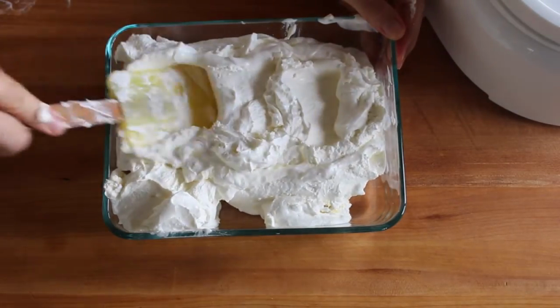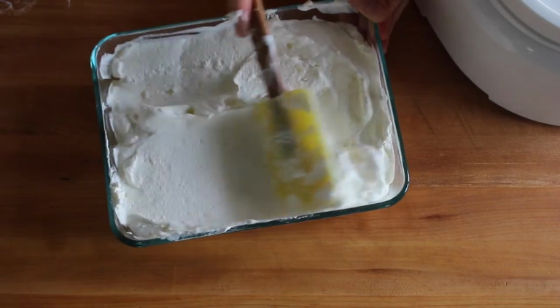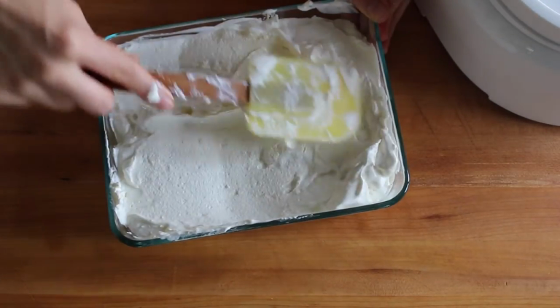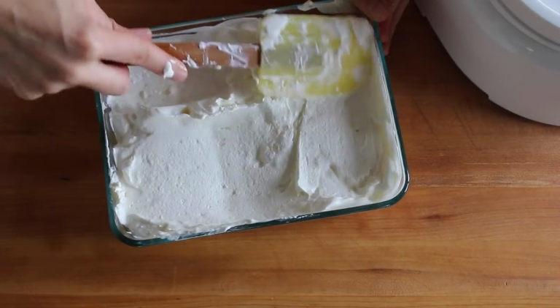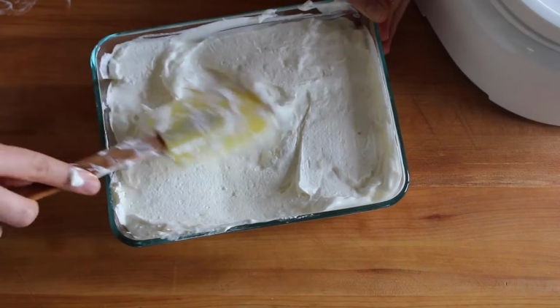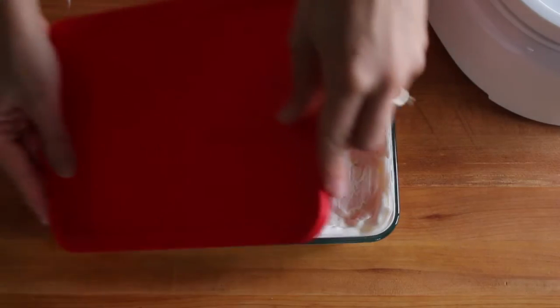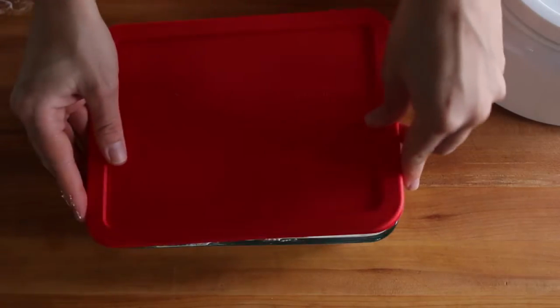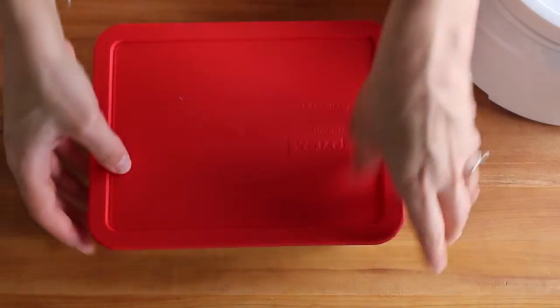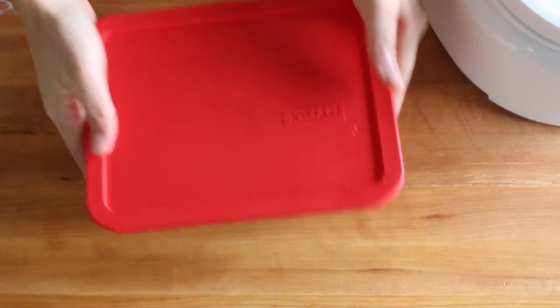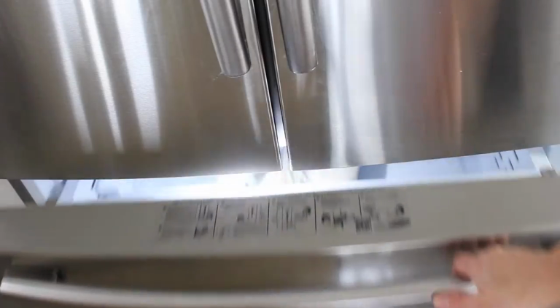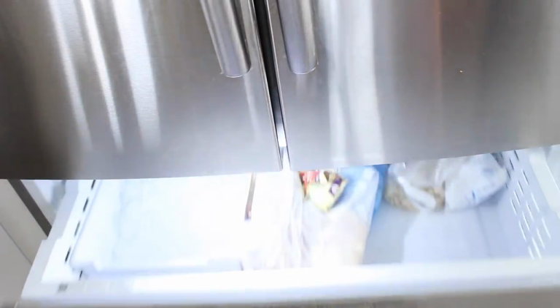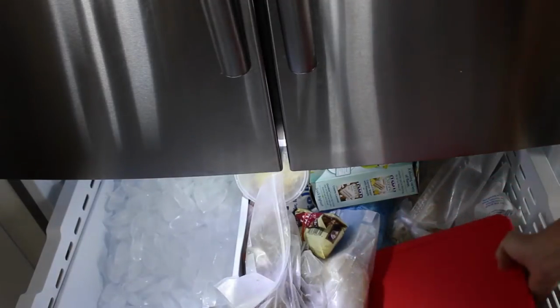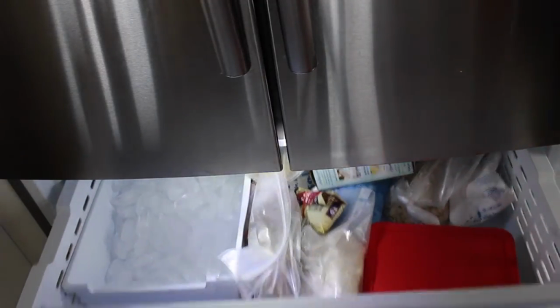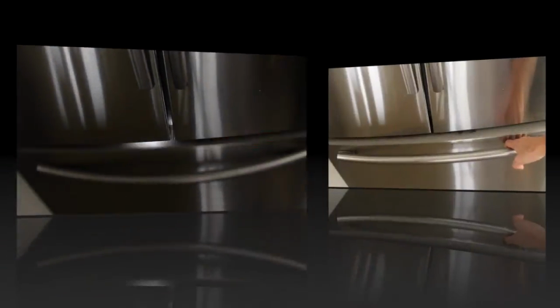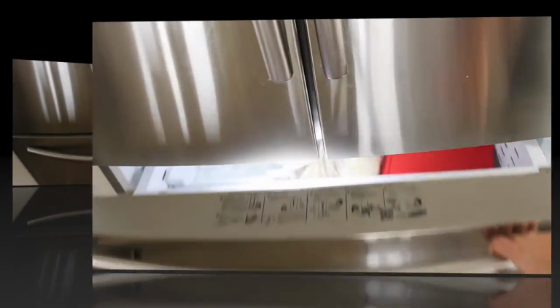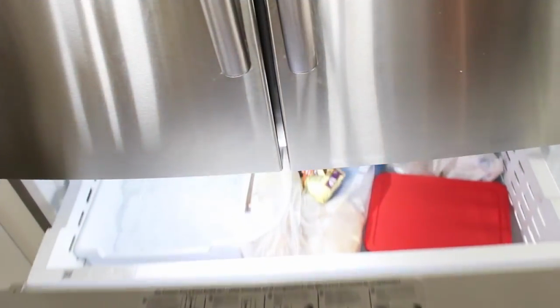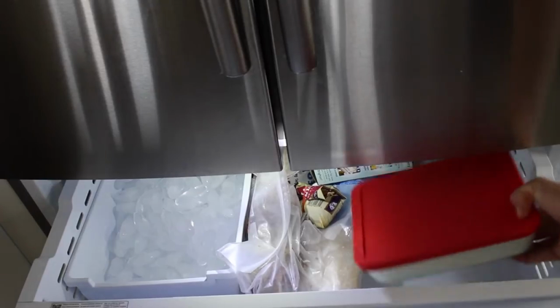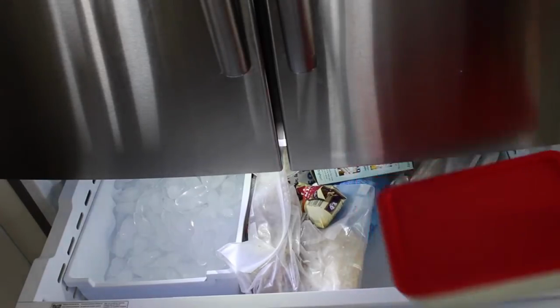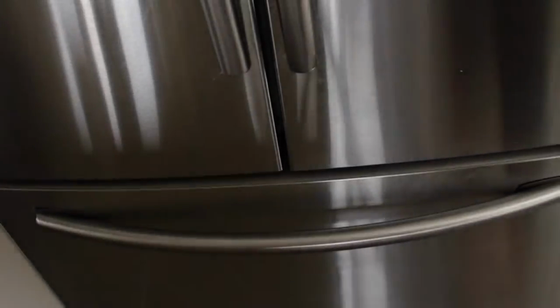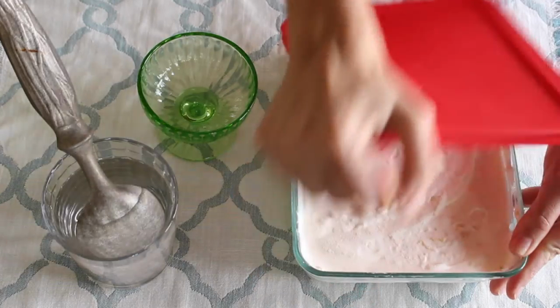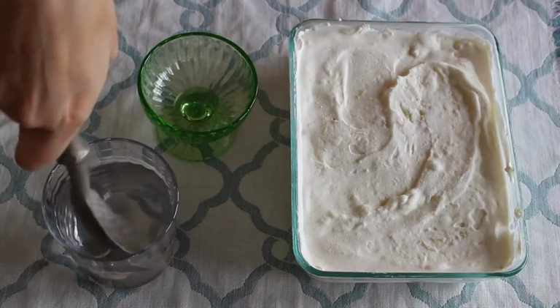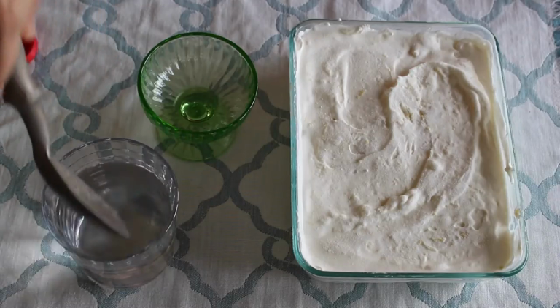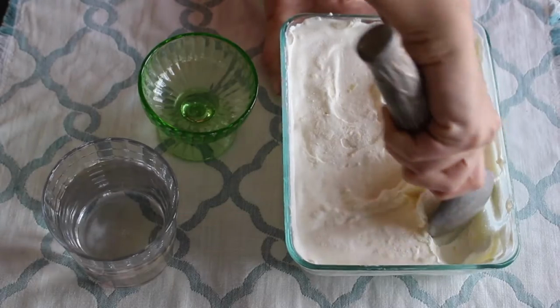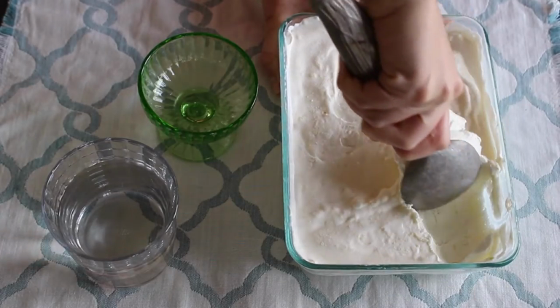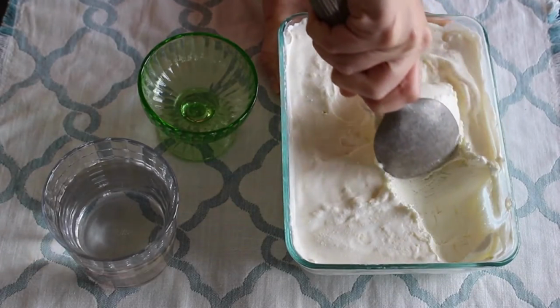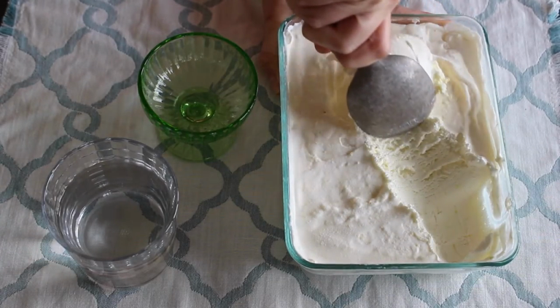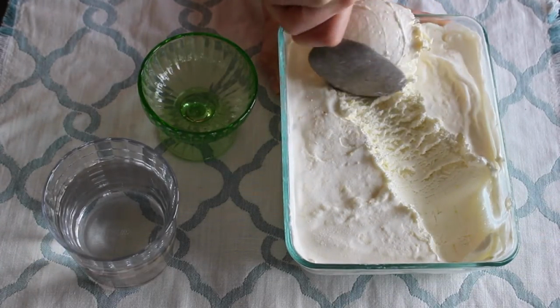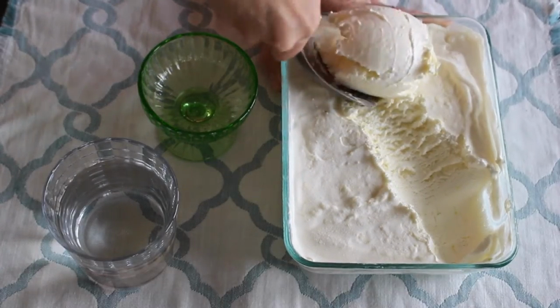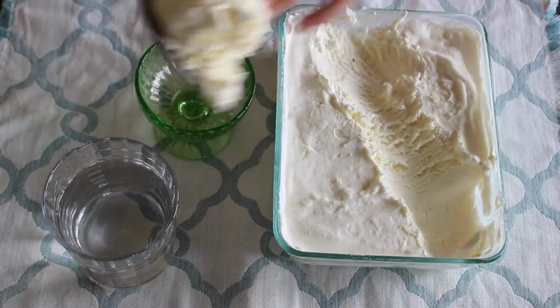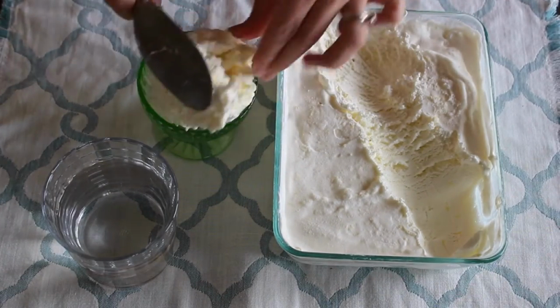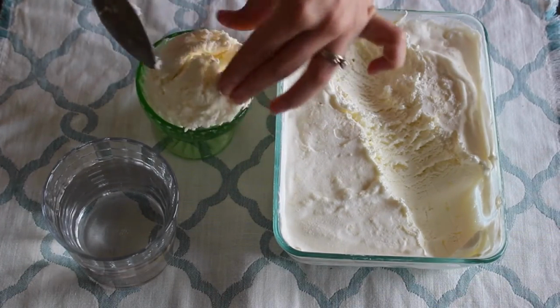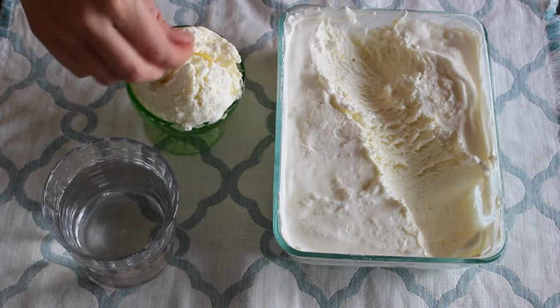You can eat it just like this, or transfer it to a container, cover, and freeze until solid — overnight is usually best. Then it's ready to scoop and eat. It's lighter than custard style ice cream, but it's still so rich and creamy and has the perfect balance of sweet and tart.